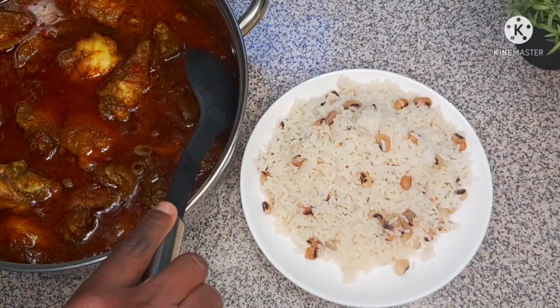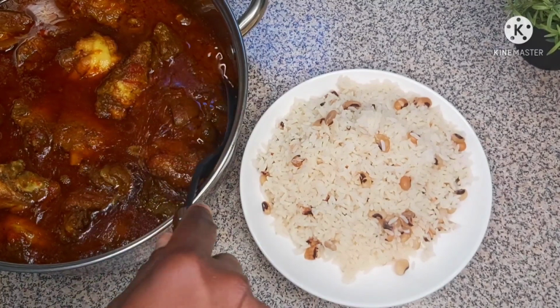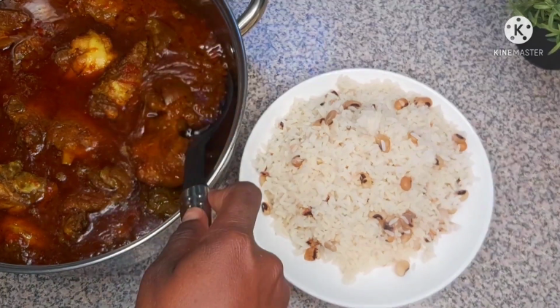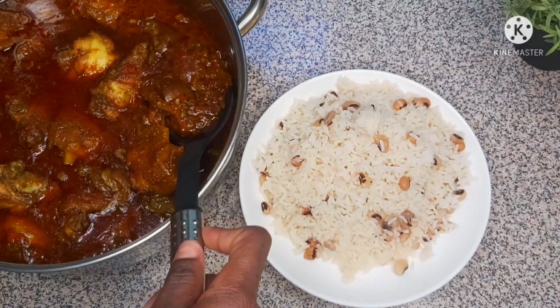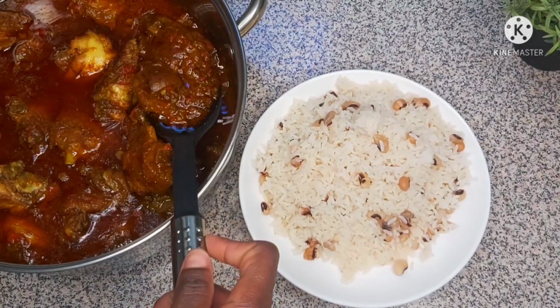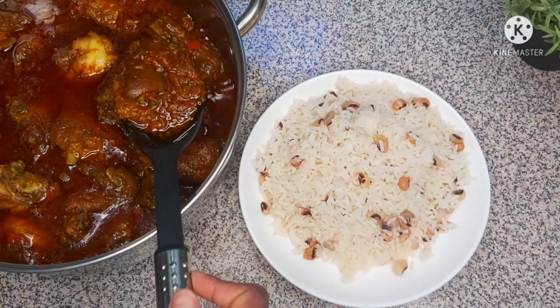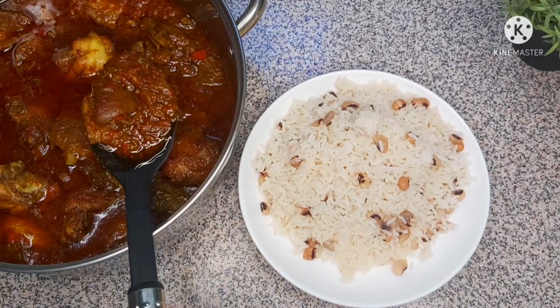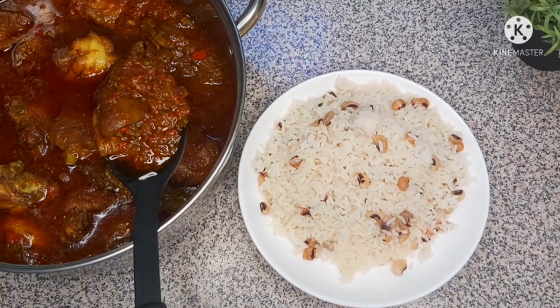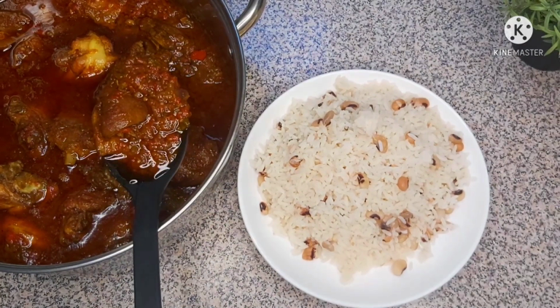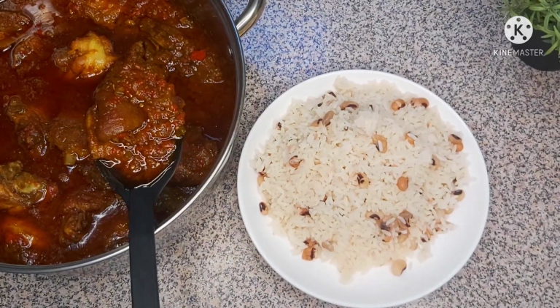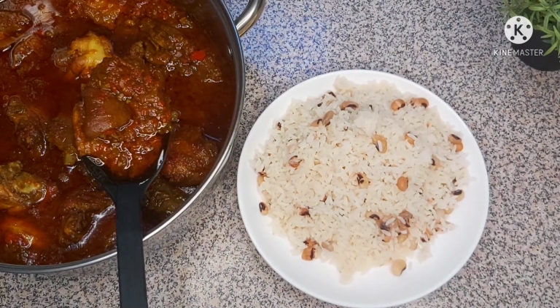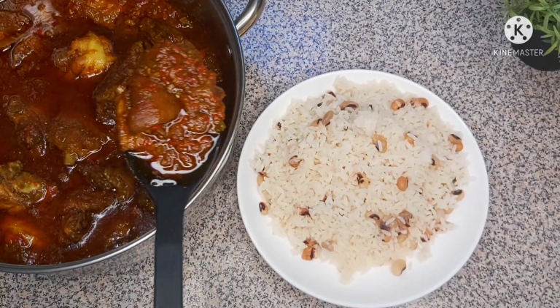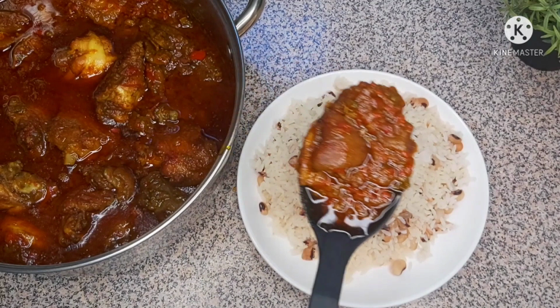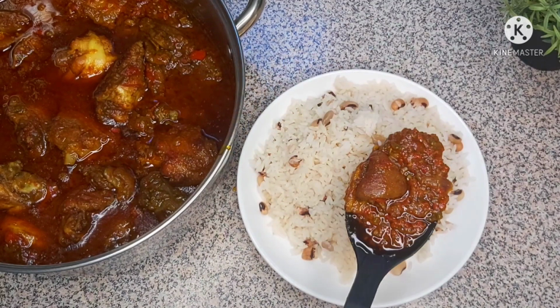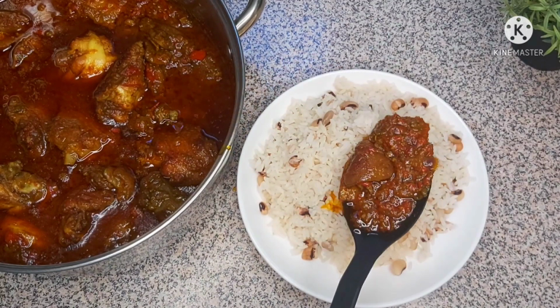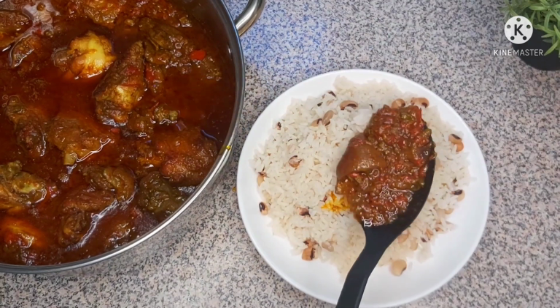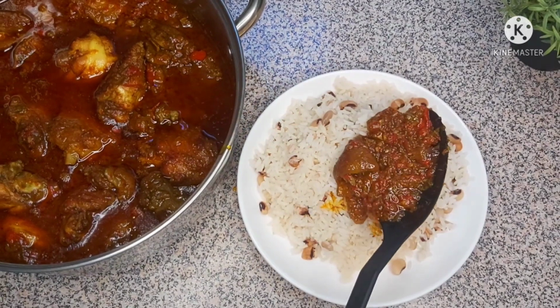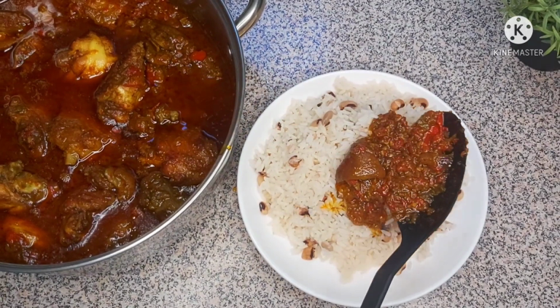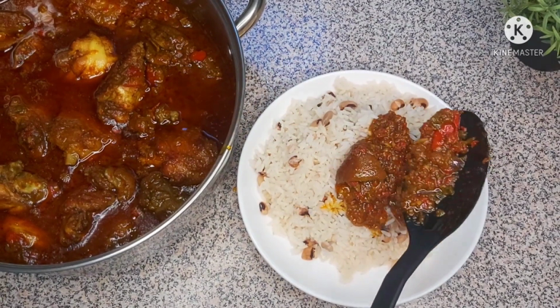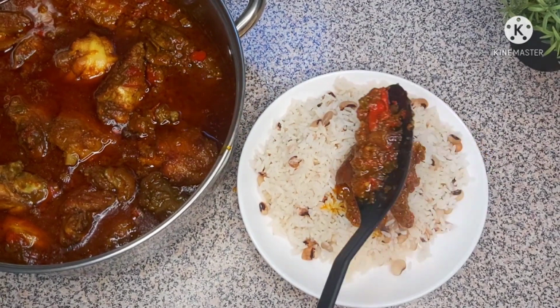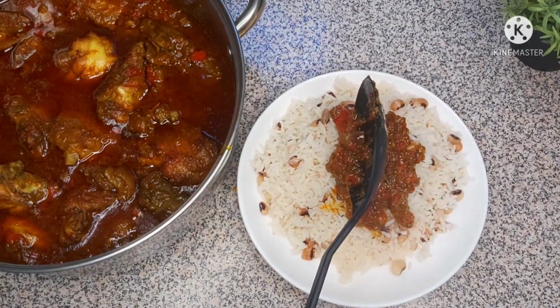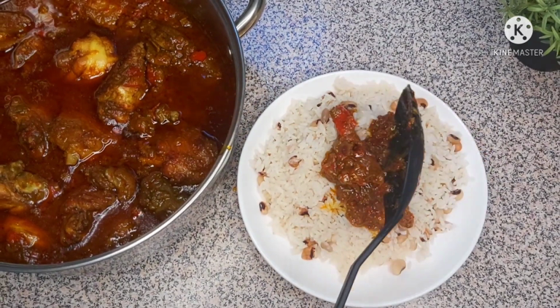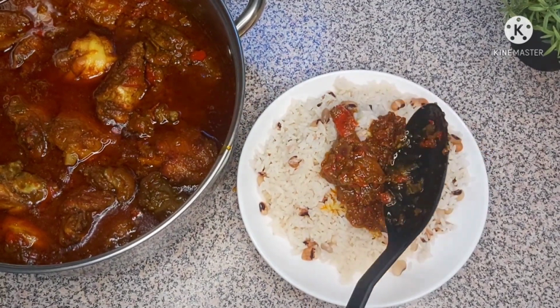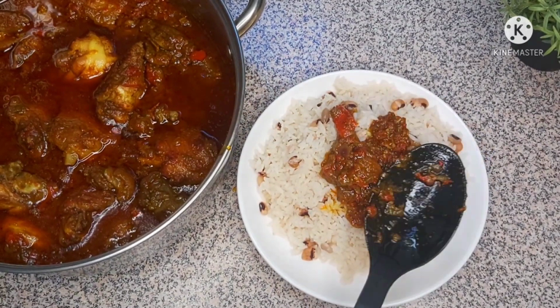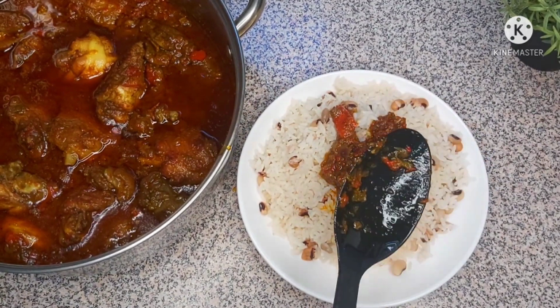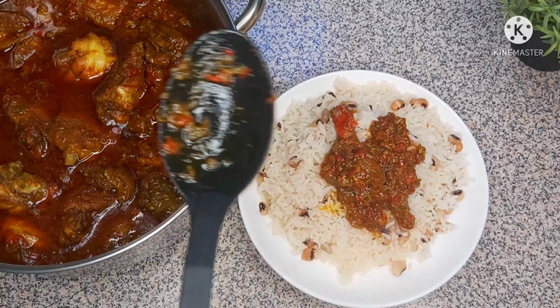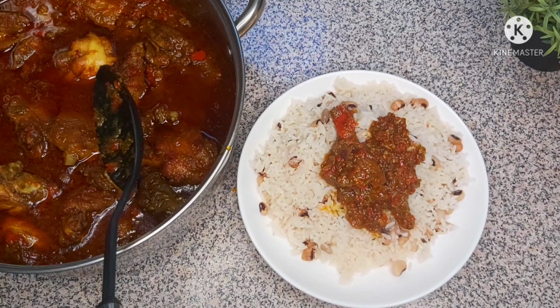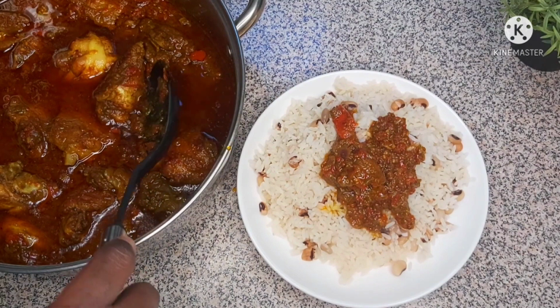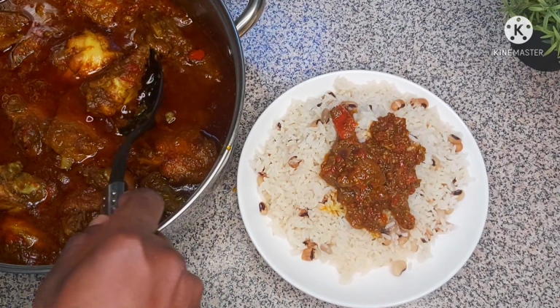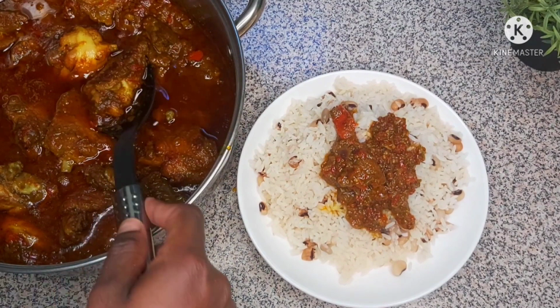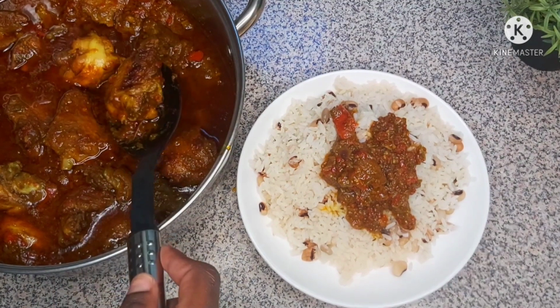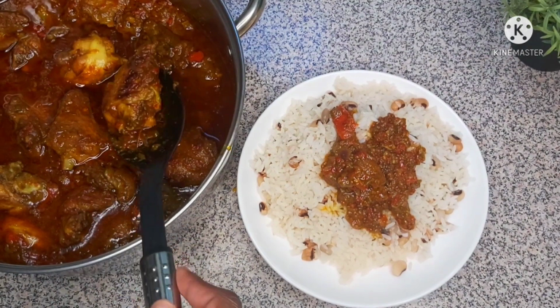Hello everyone, welcome back again! Today we'll be making this stew I use when eating rice and beans. It was really delicious and yummy, and if you want to see how I made it so easy, stay tuned.